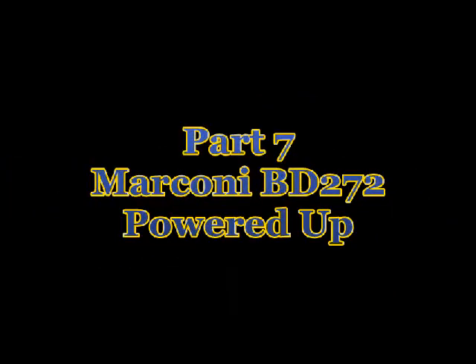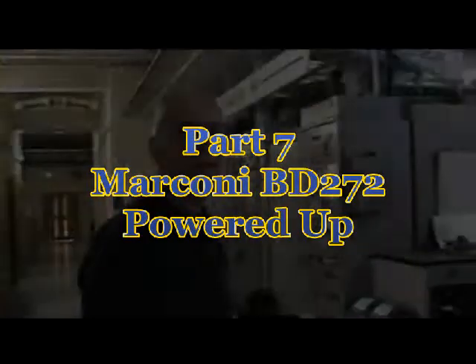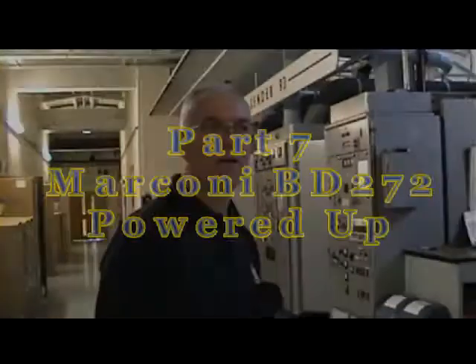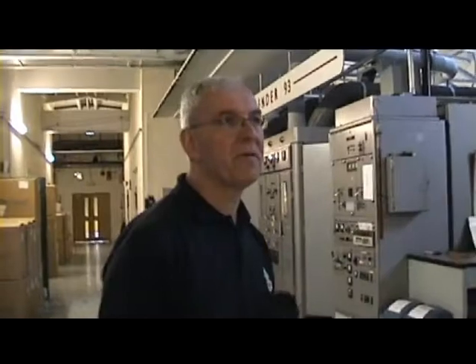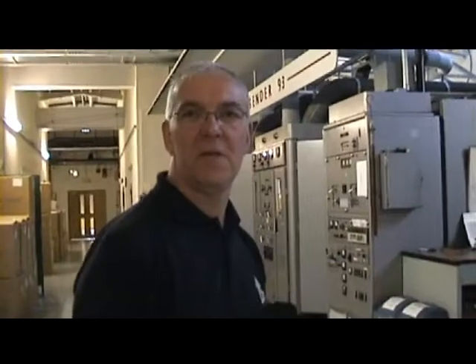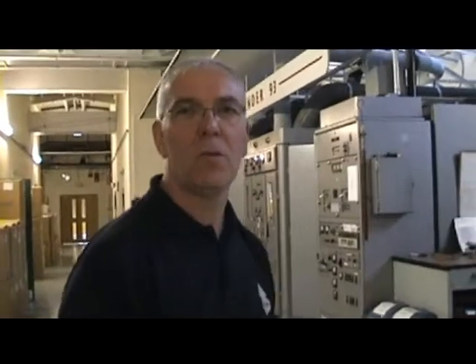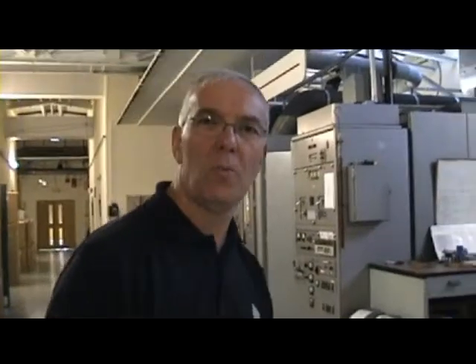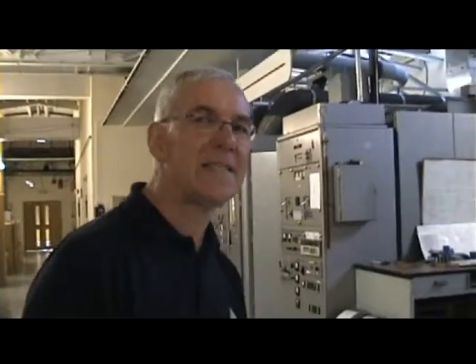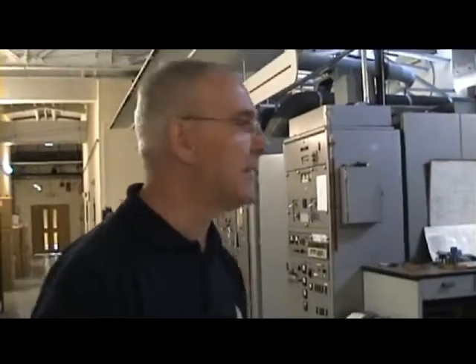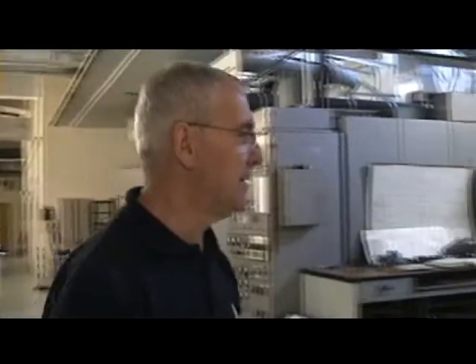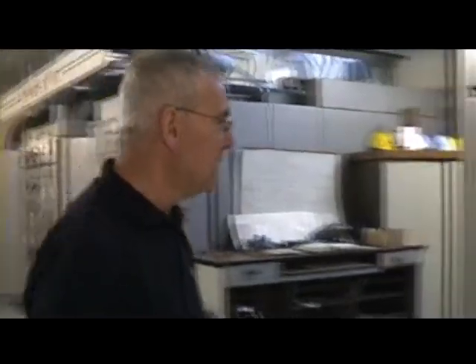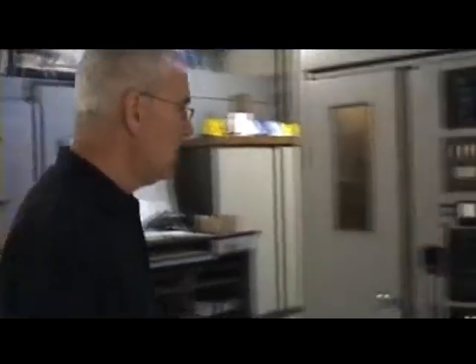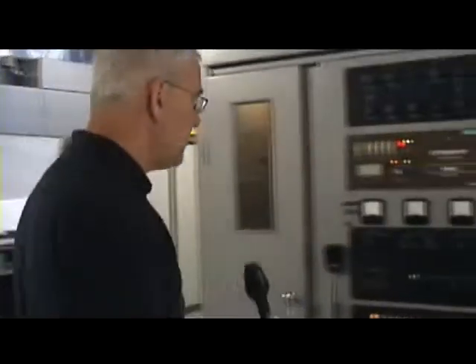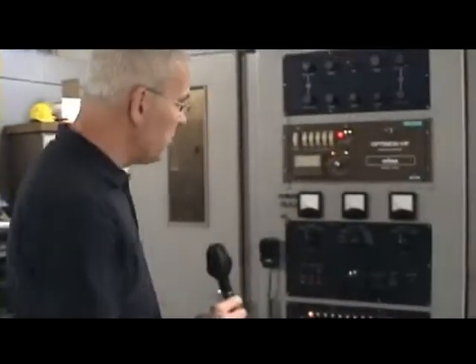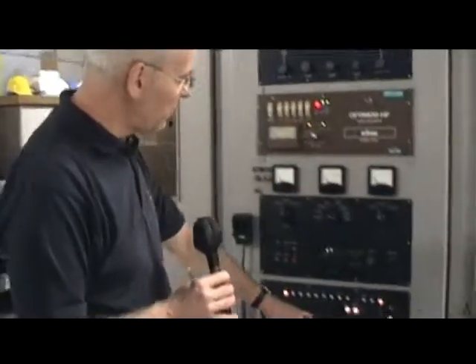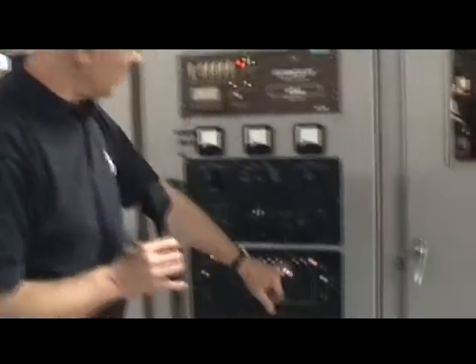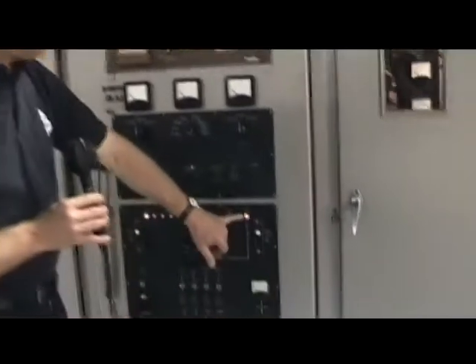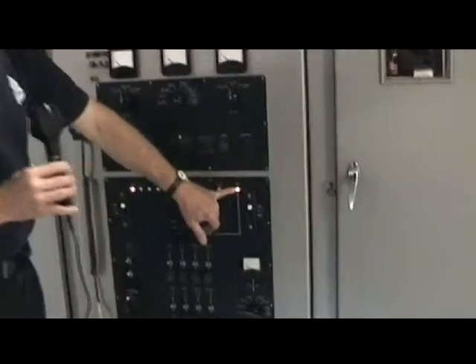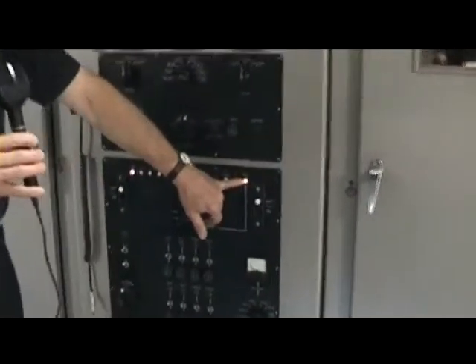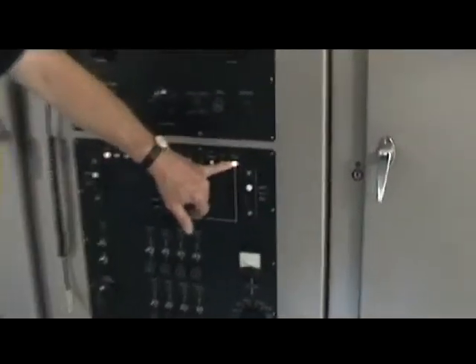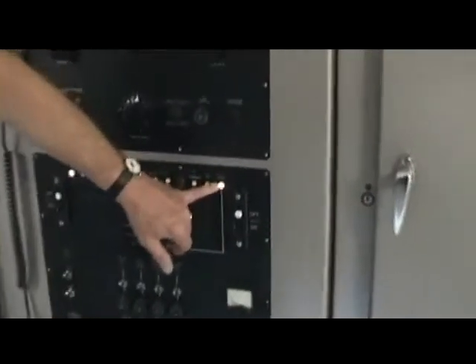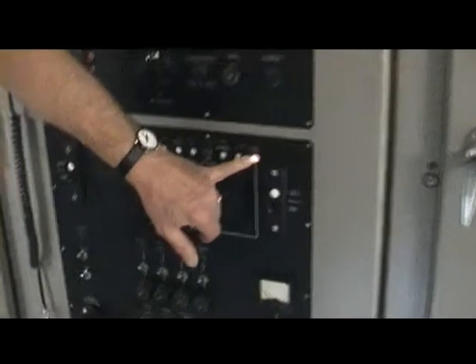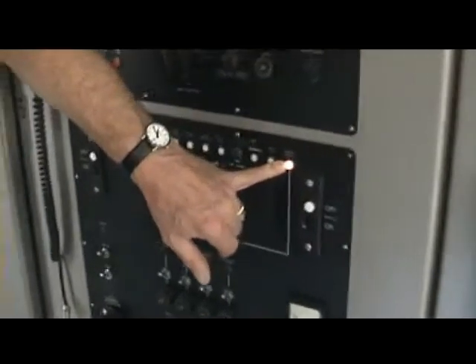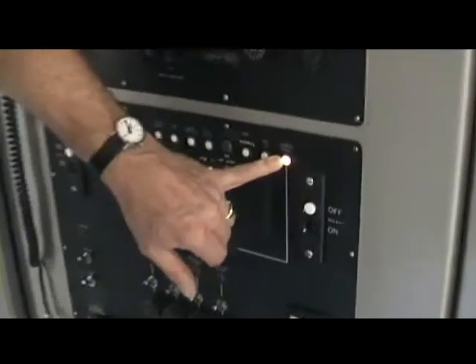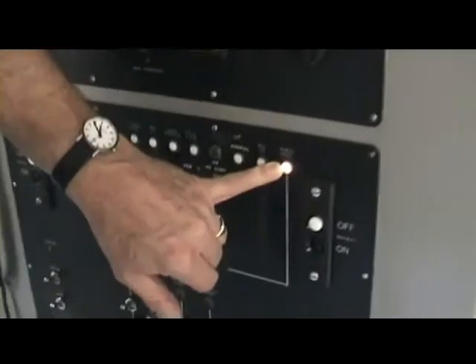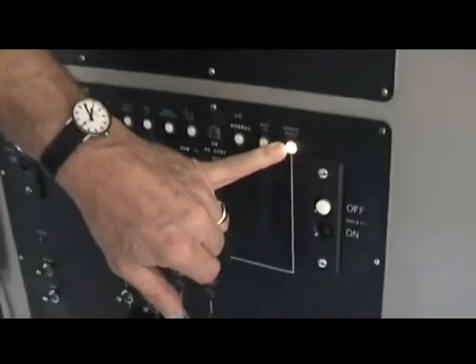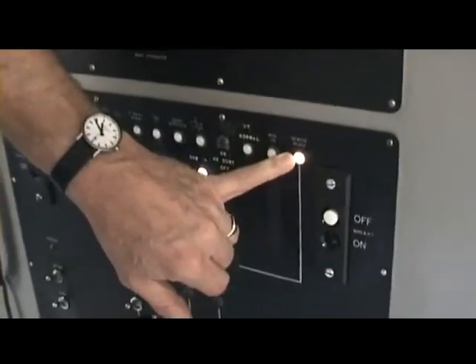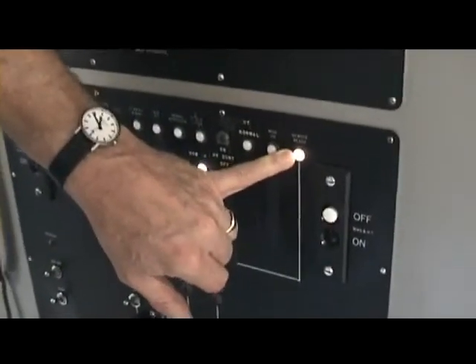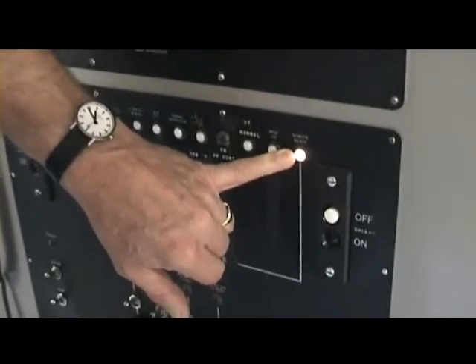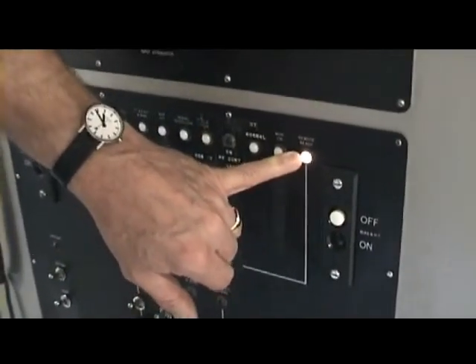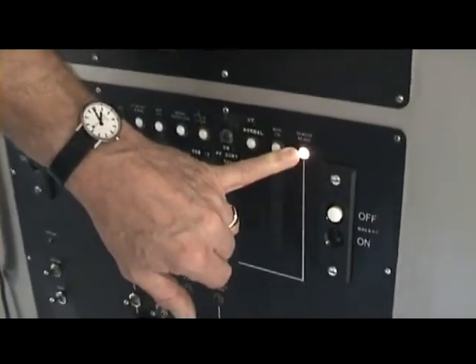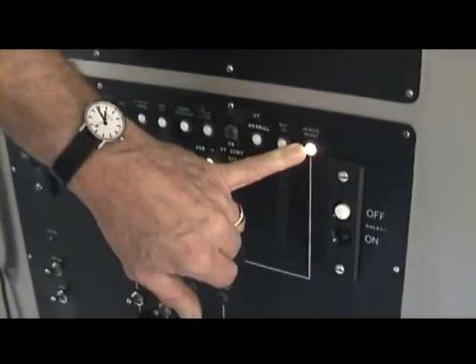Right, let's have a go at powering one of these Cold War beasts. It's in remote control at the moment — the light says so, so it must be. I'm going to take it off remote and power it up manually.